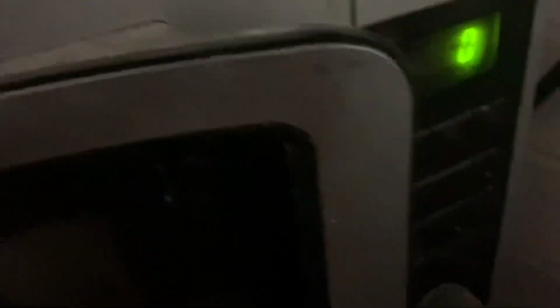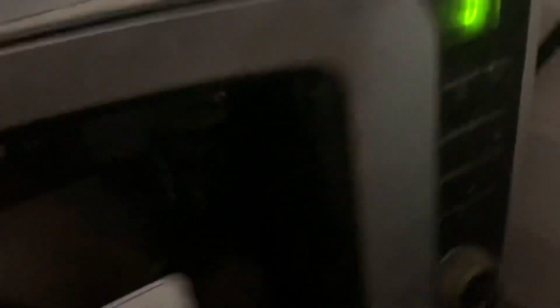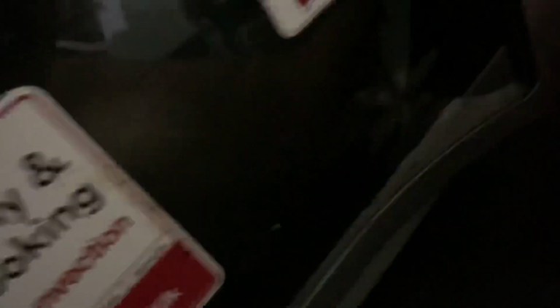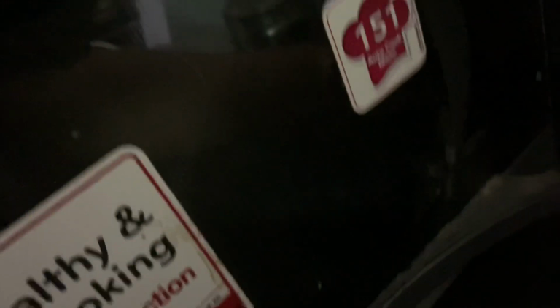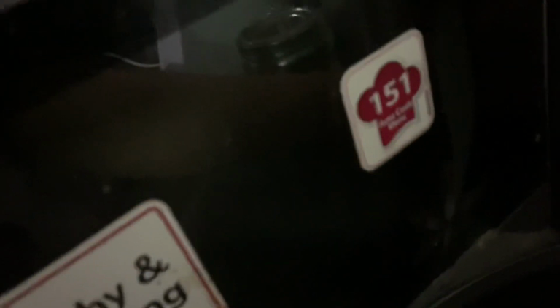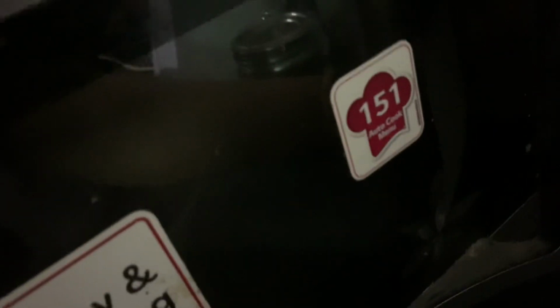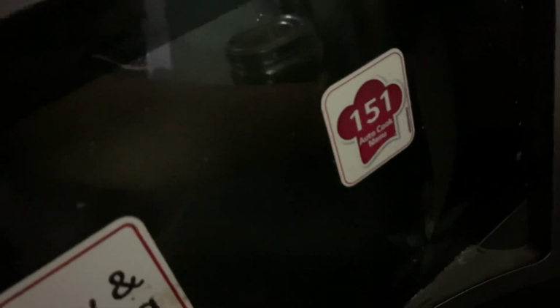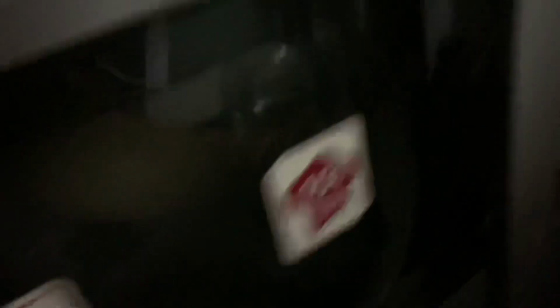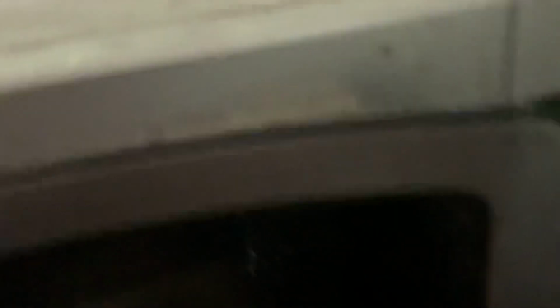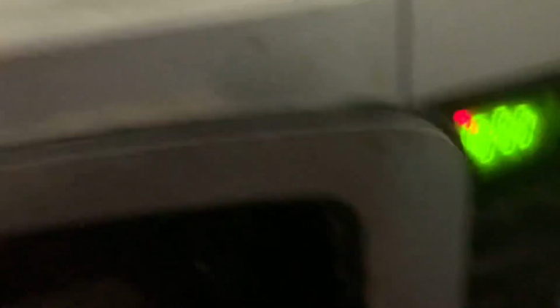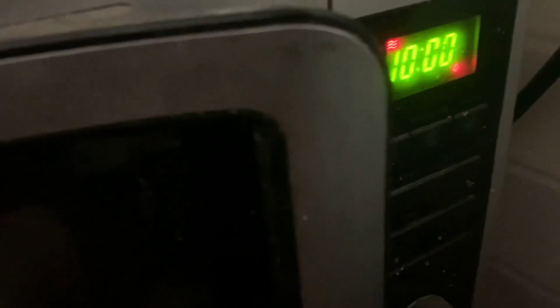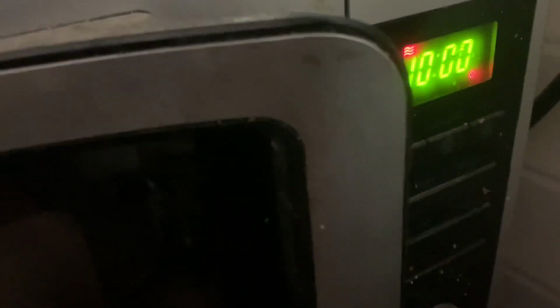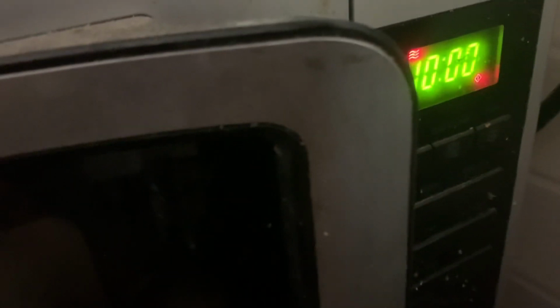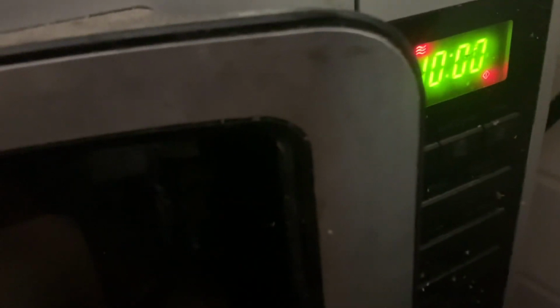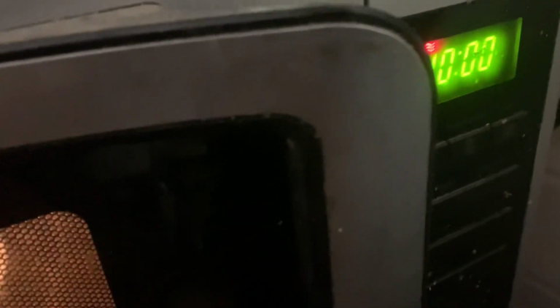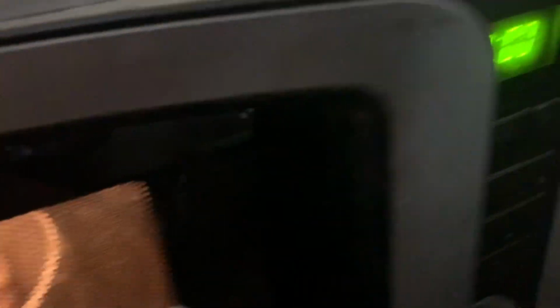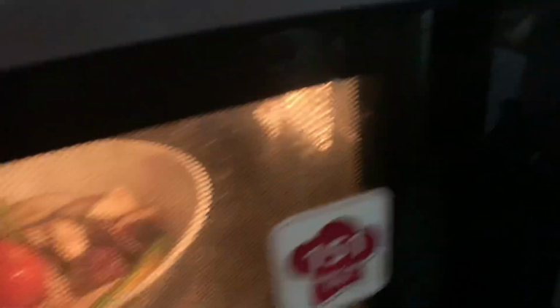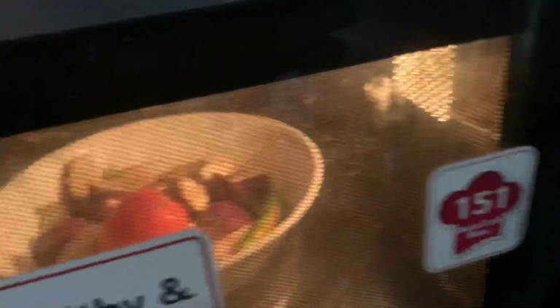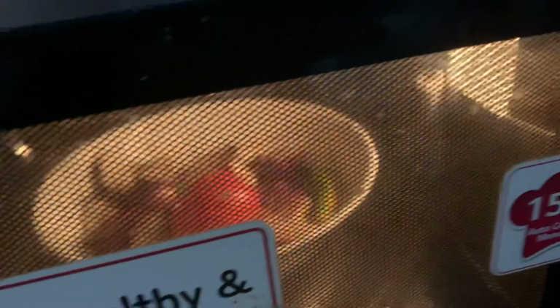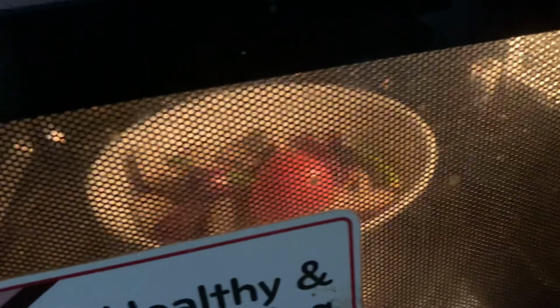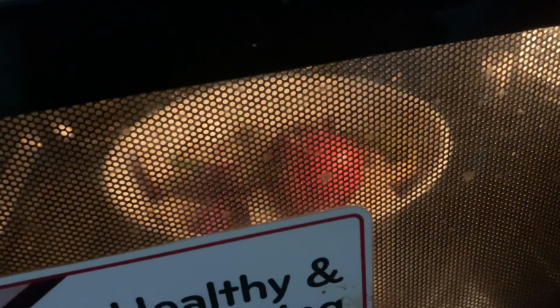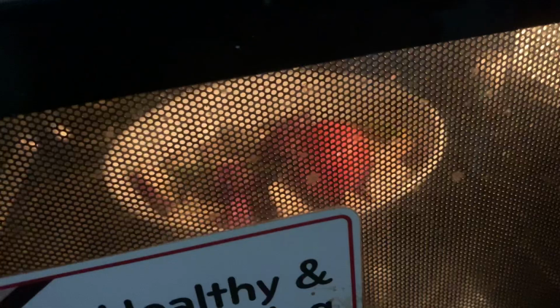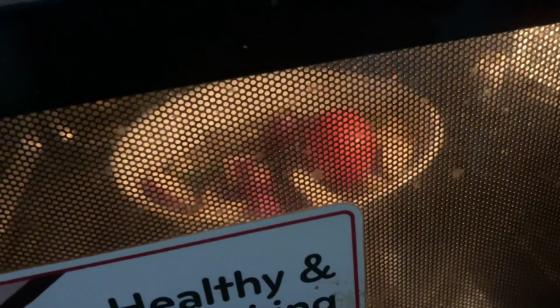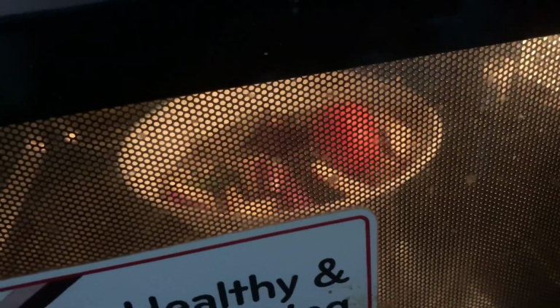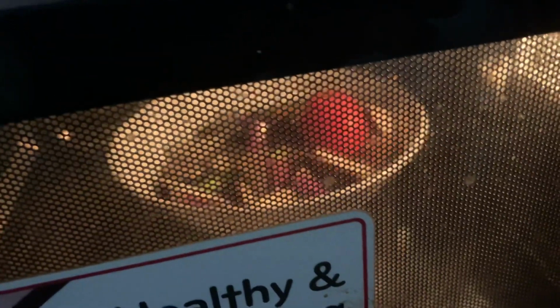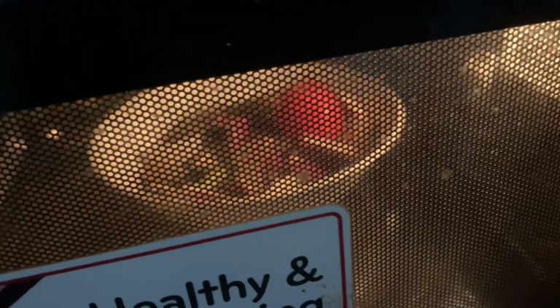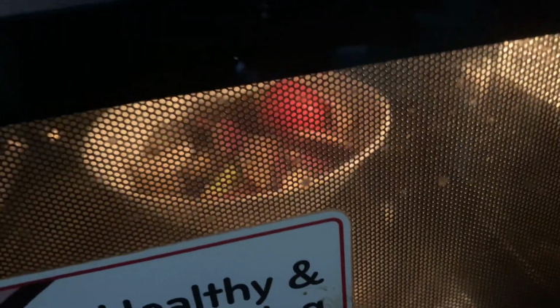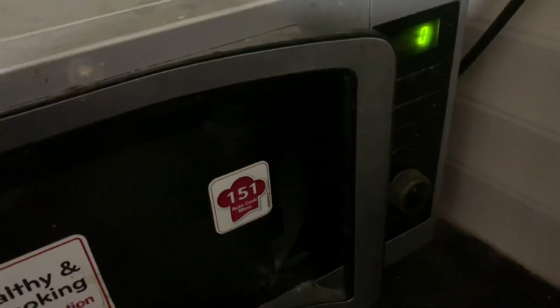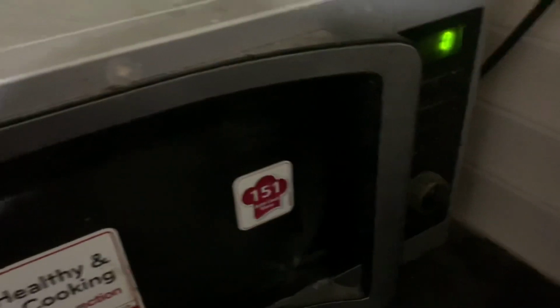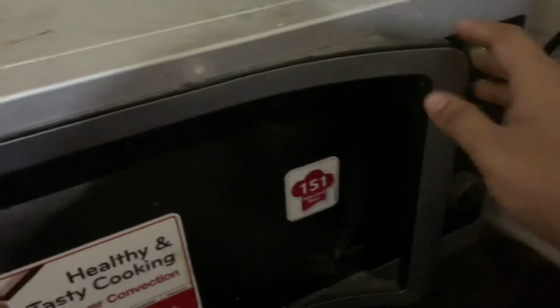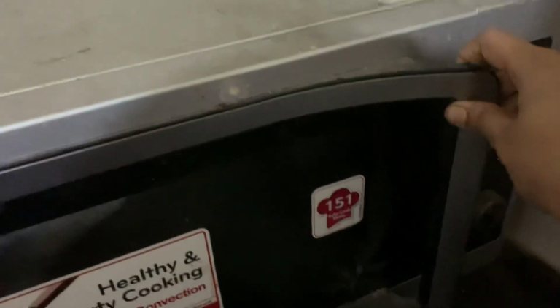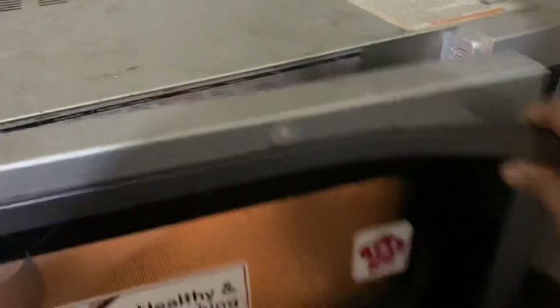It is a very easy 10-minute recipe. You can see the result — it tastes very nice. Here, the 10 minutes are completed.